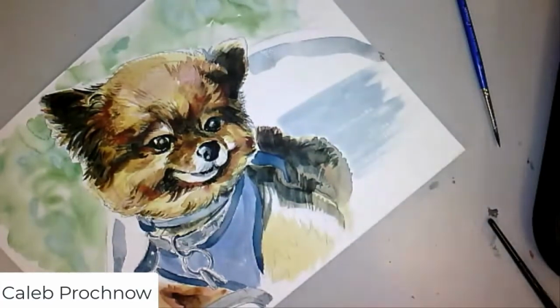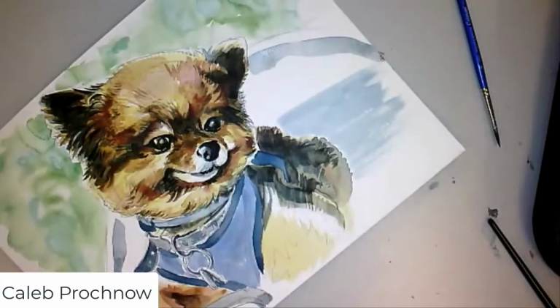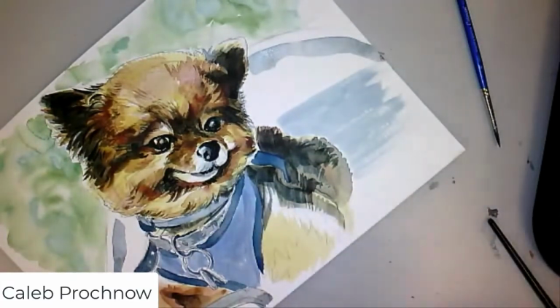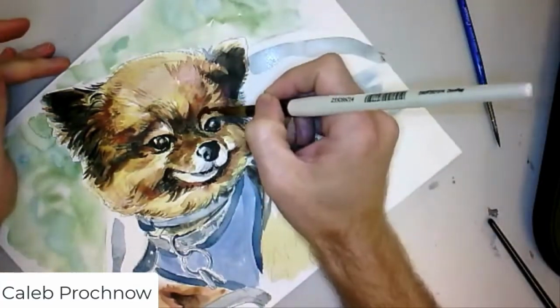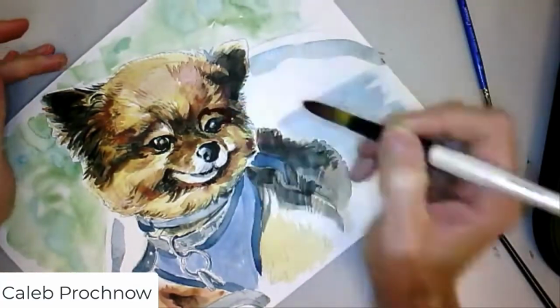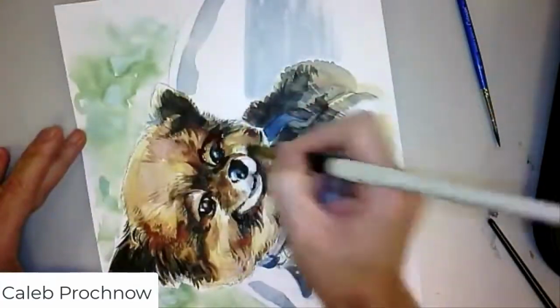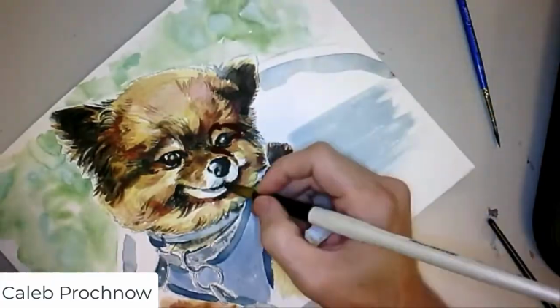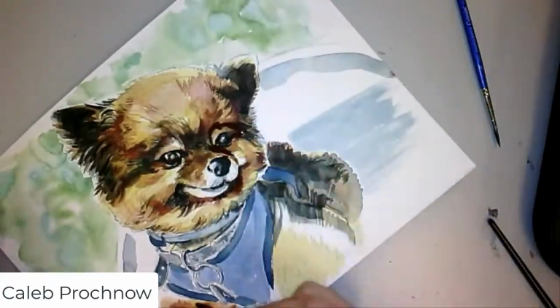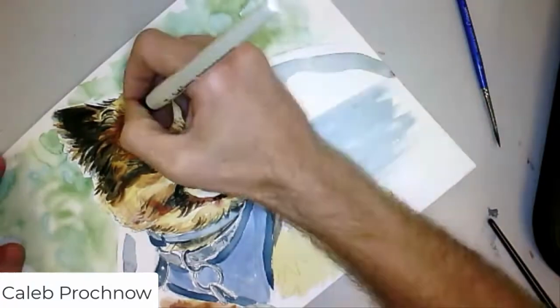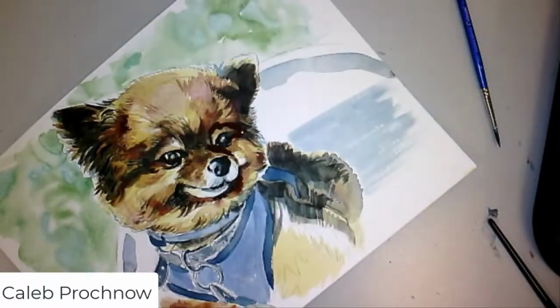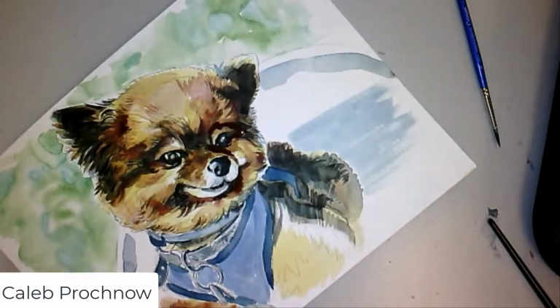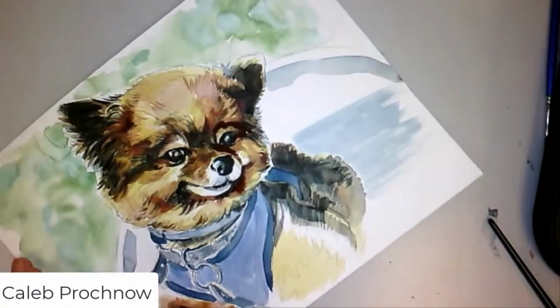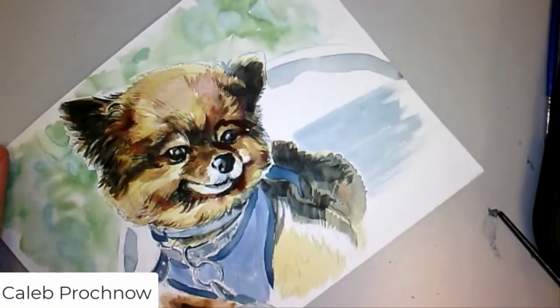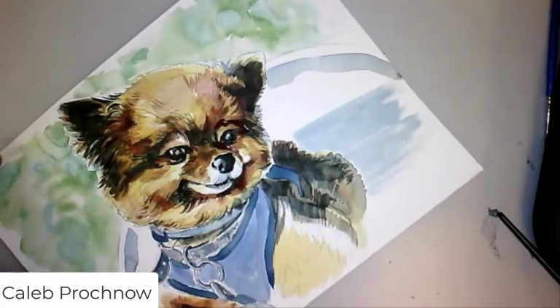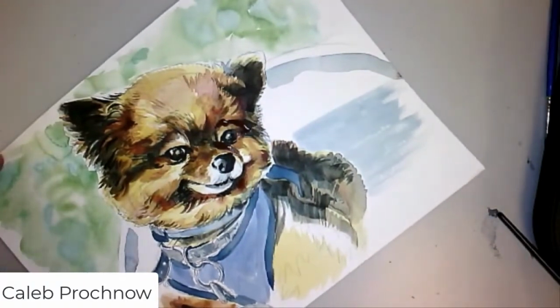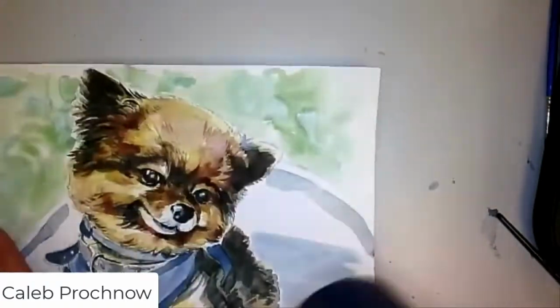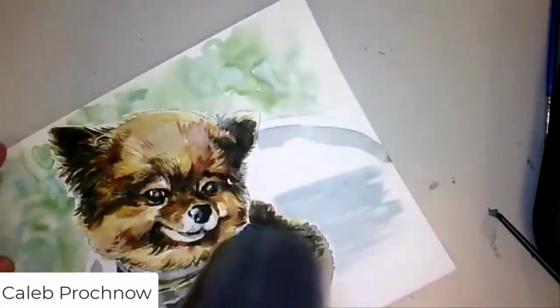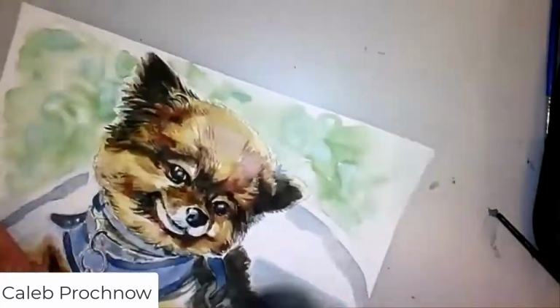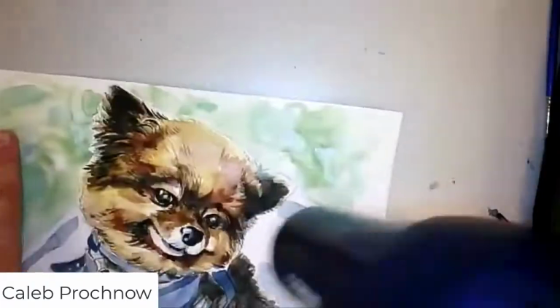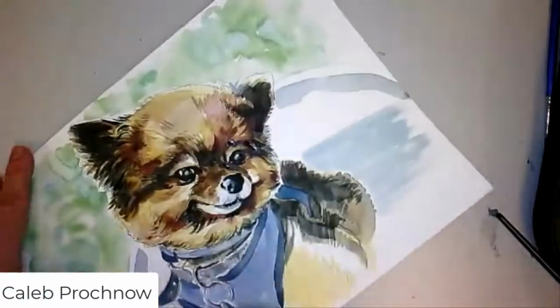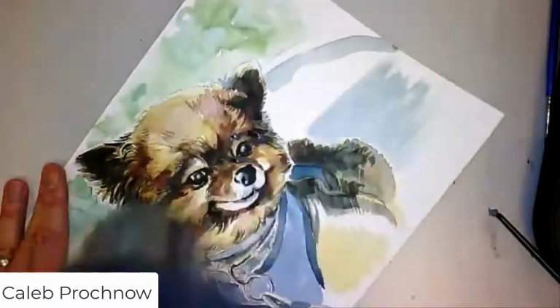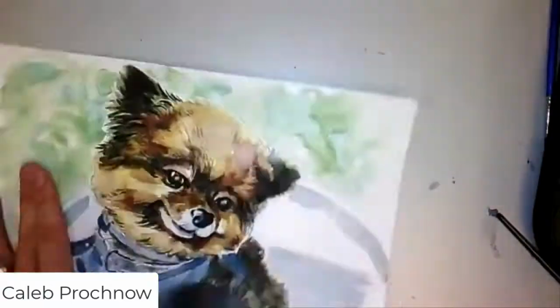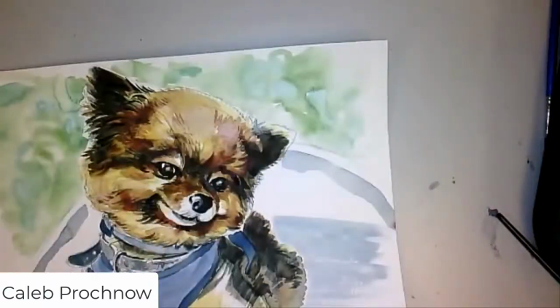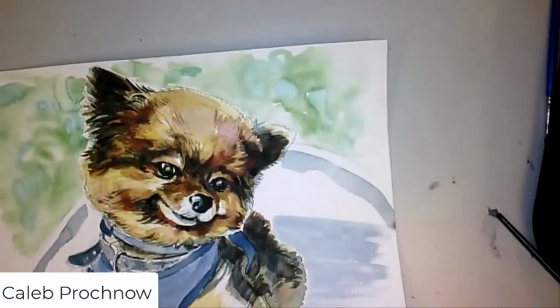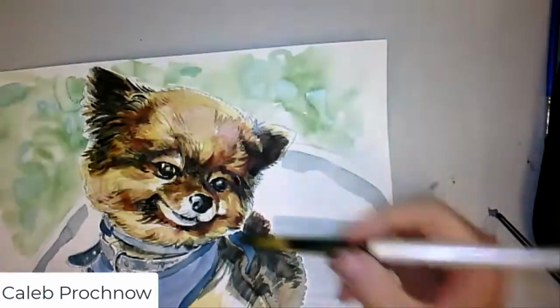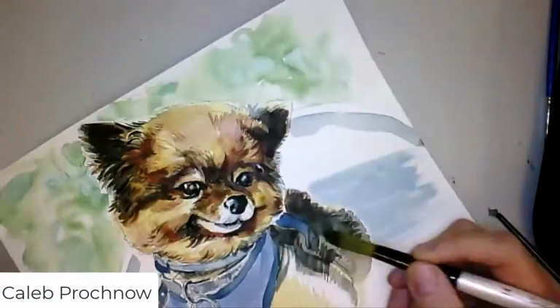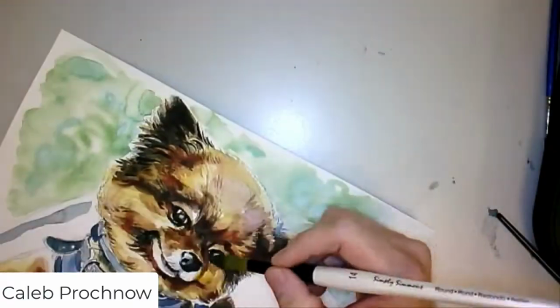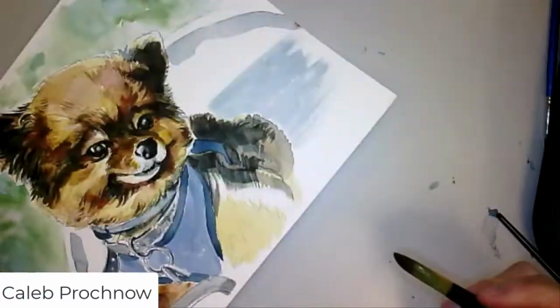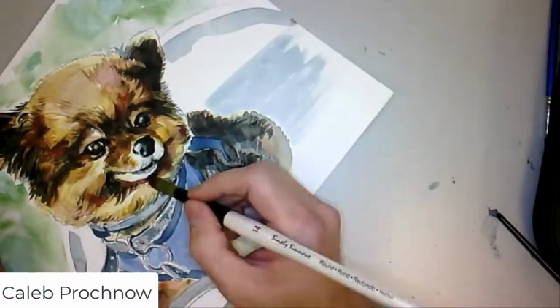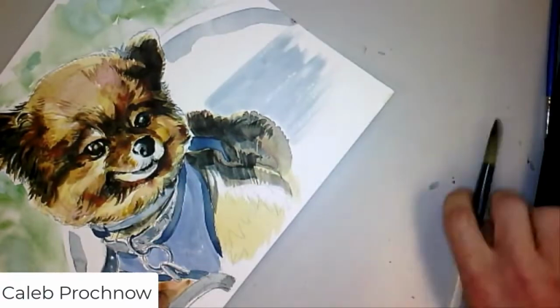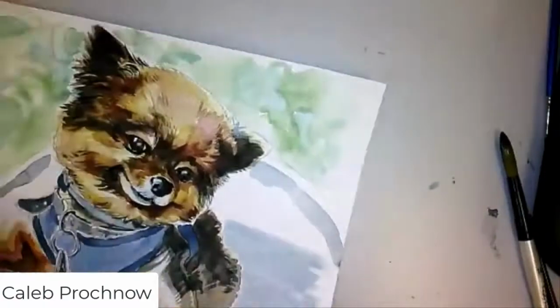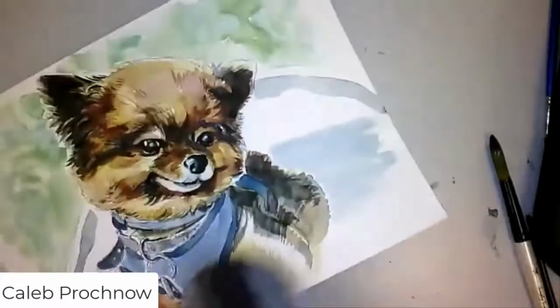I definitely simplified the background because I didn't want it to be the focal point at all. I wanted it to be back there and just be a nice backdrop for the dog, but not to actually even be readable.